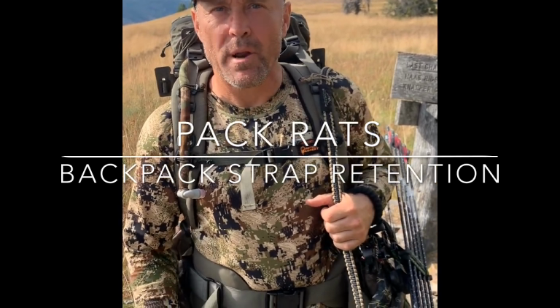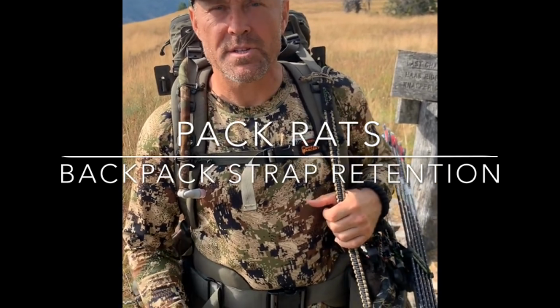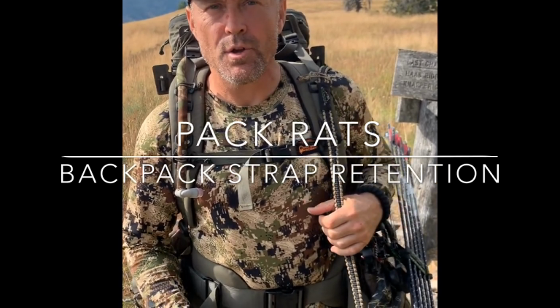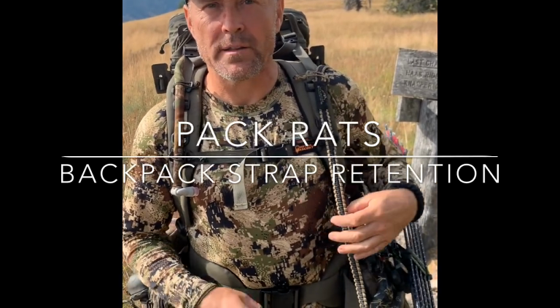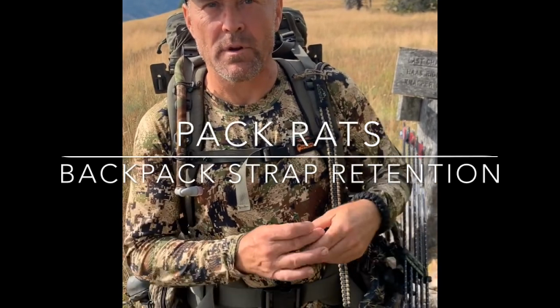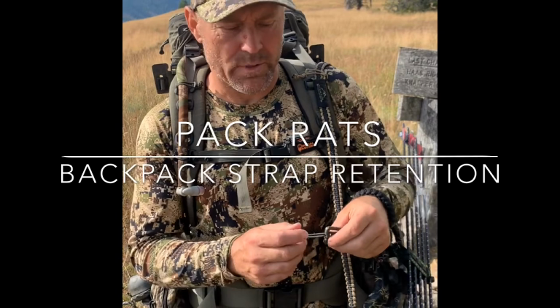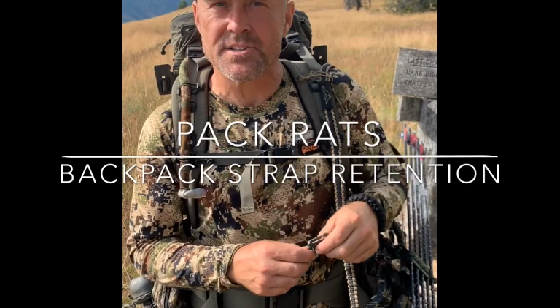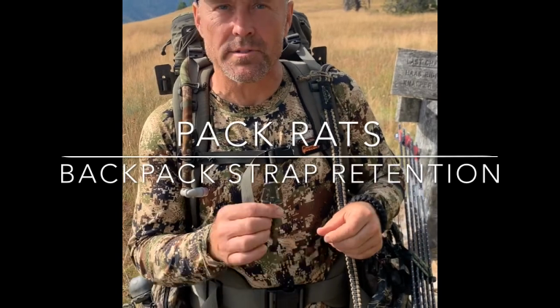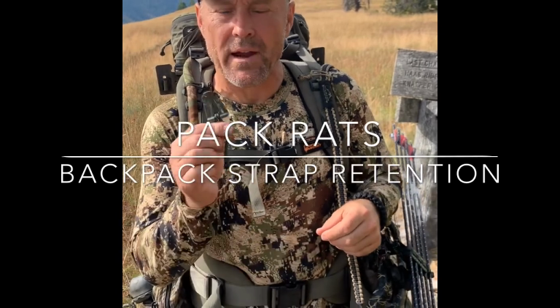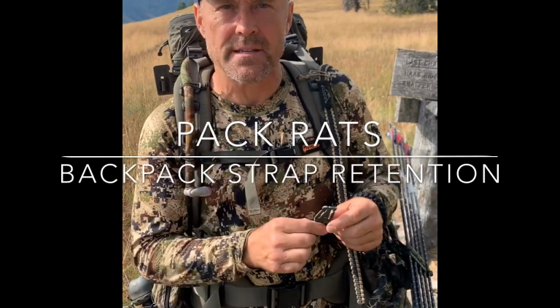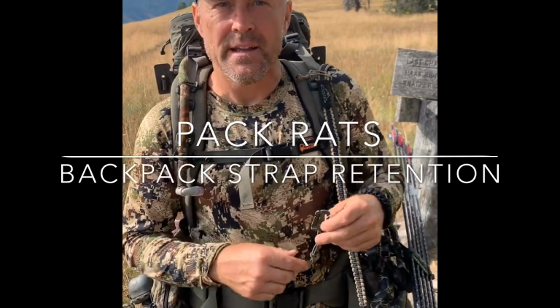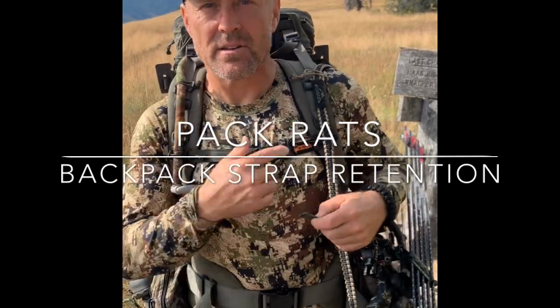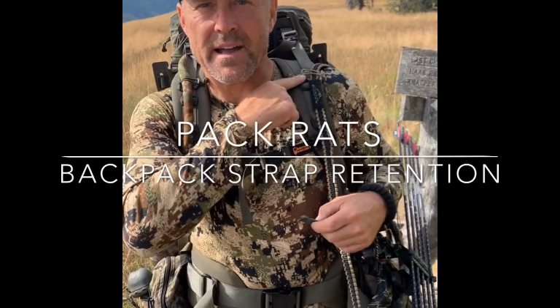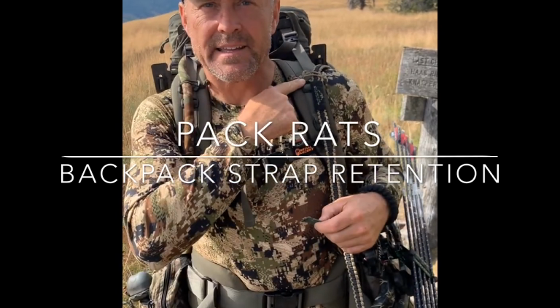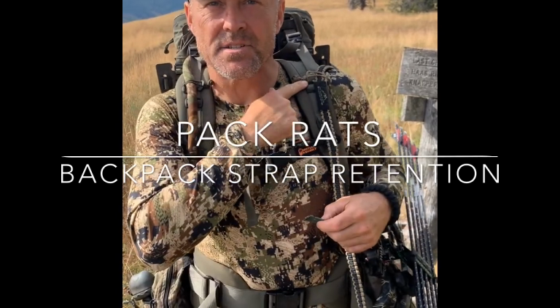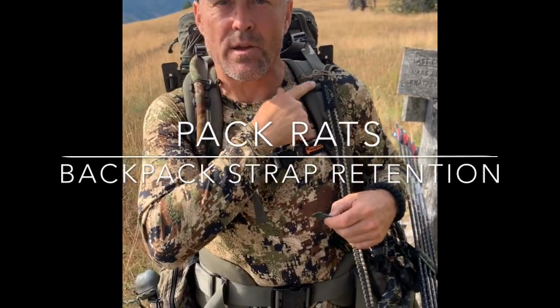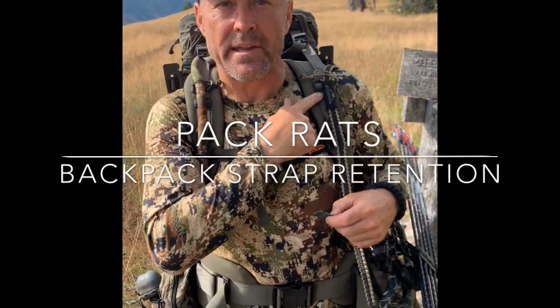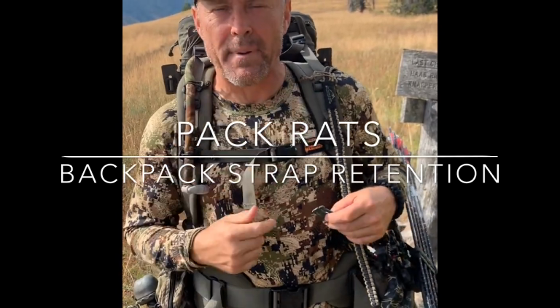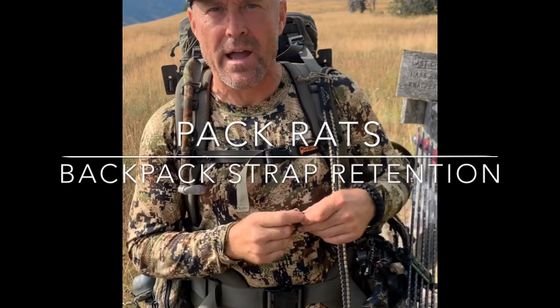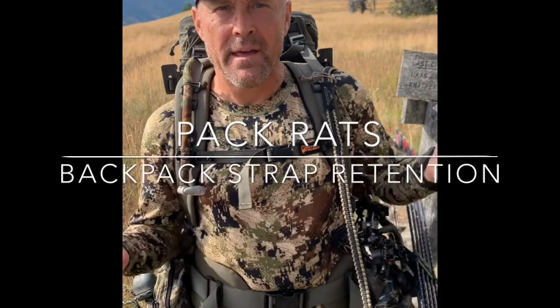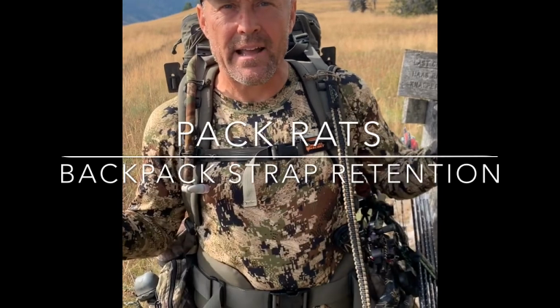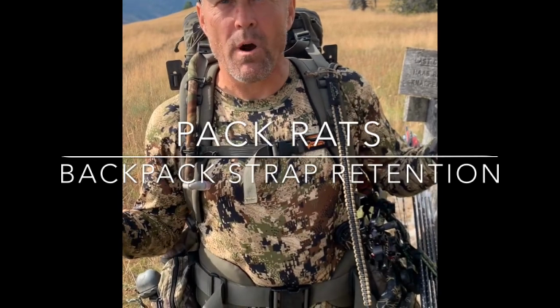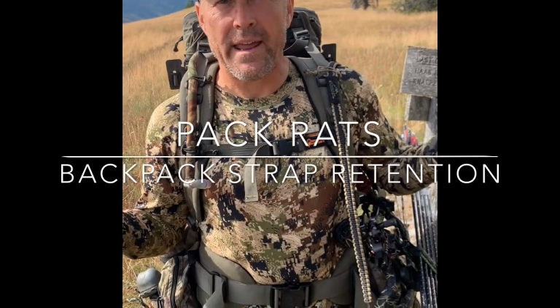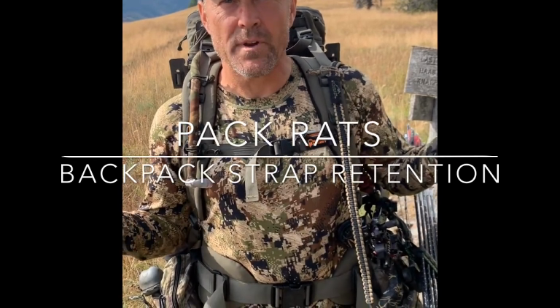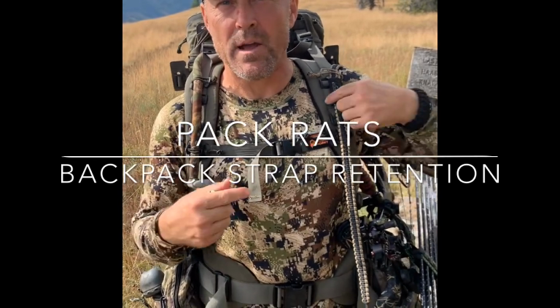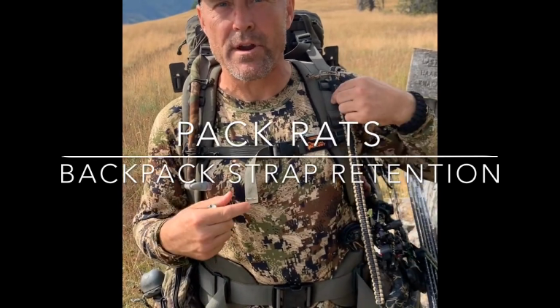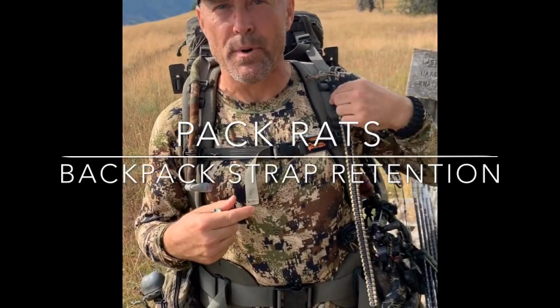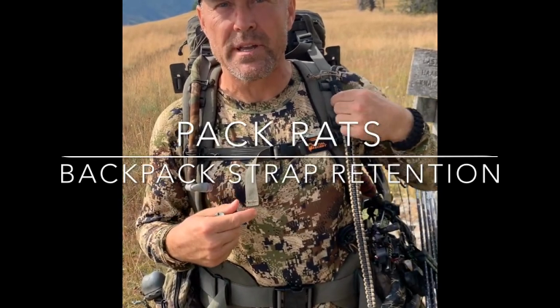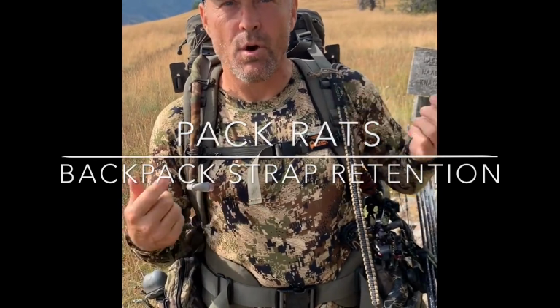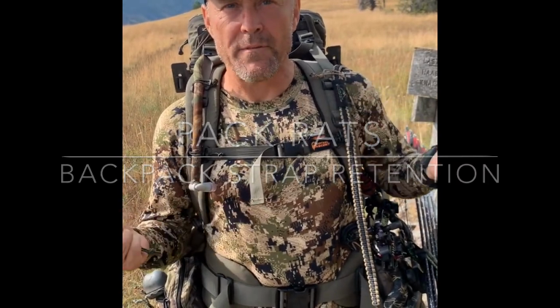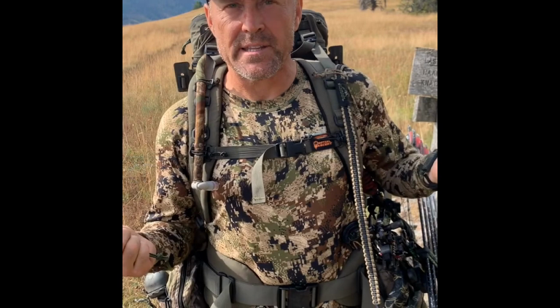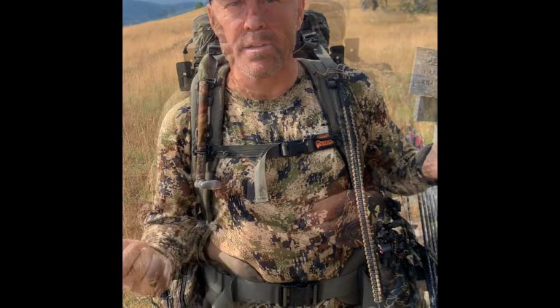I wanted to show you a new product that we released this year called our Pack Rats. It's a neat little device that attaches to the nylon webbing in your backpack strap, and it allows you to walk around hands-free all day while you're carrying your bow sling or your rifle sling in the backcountry.